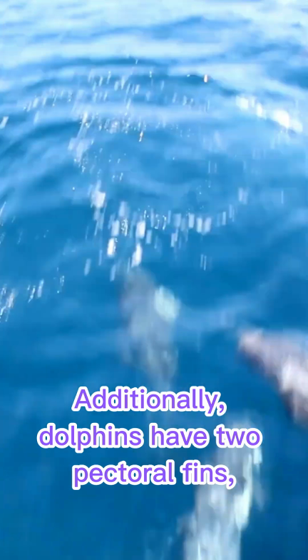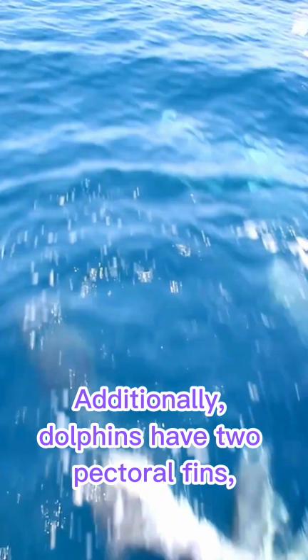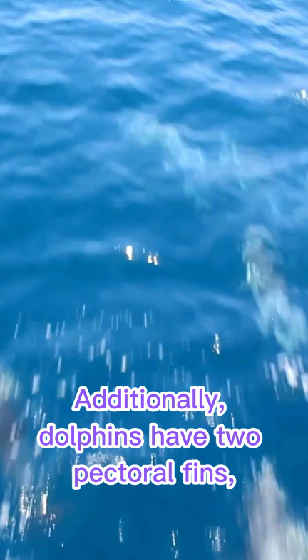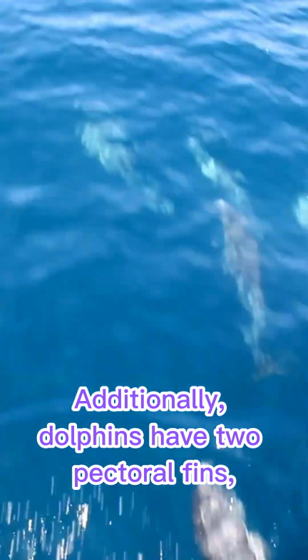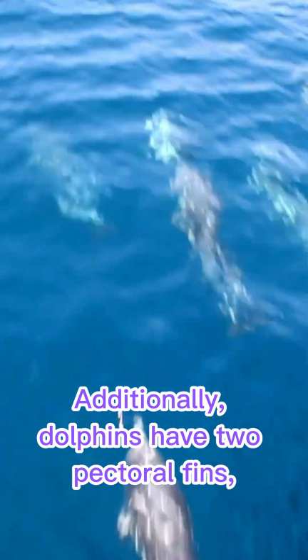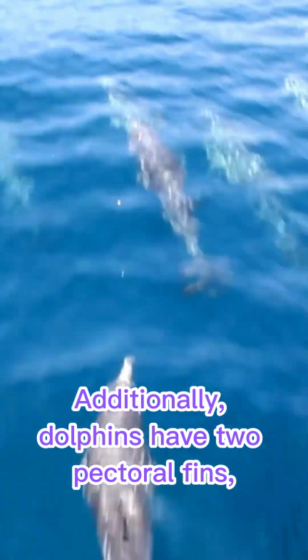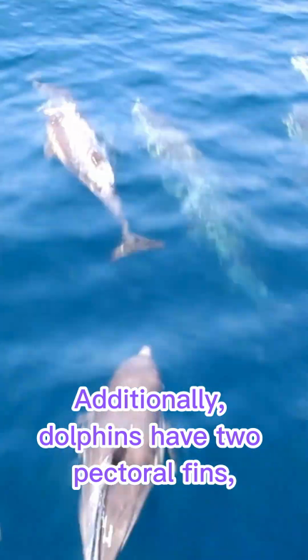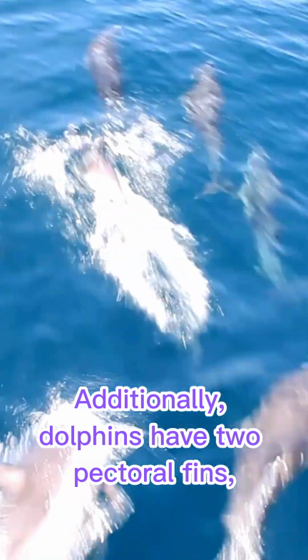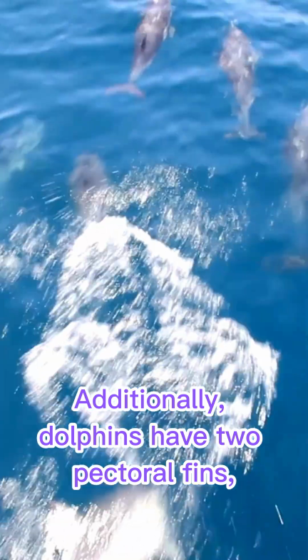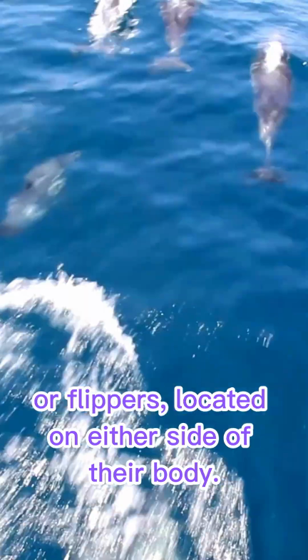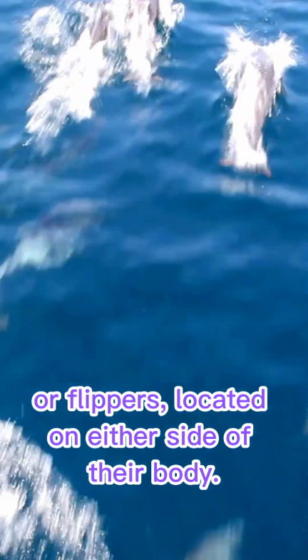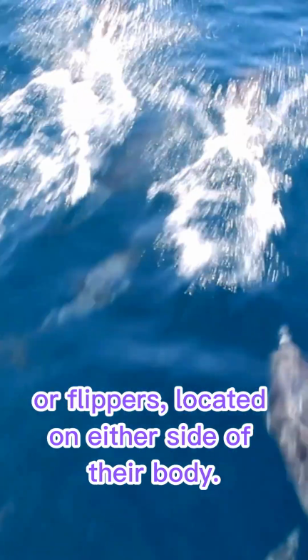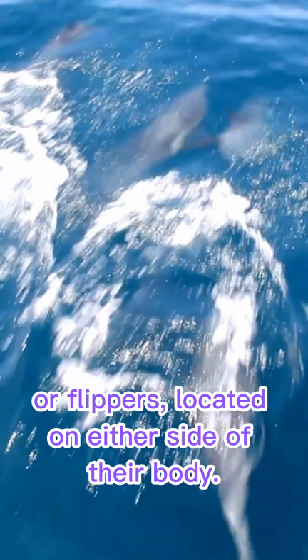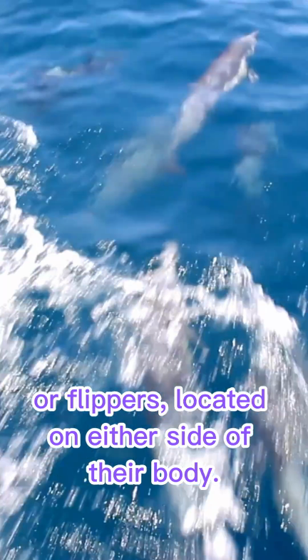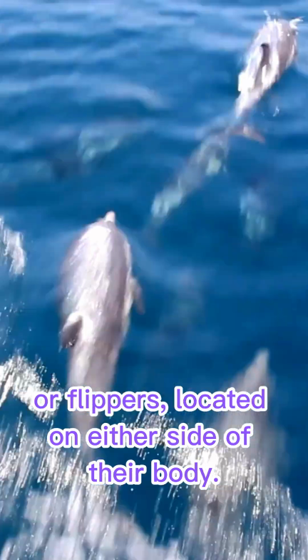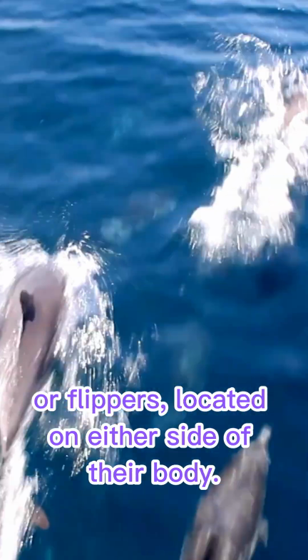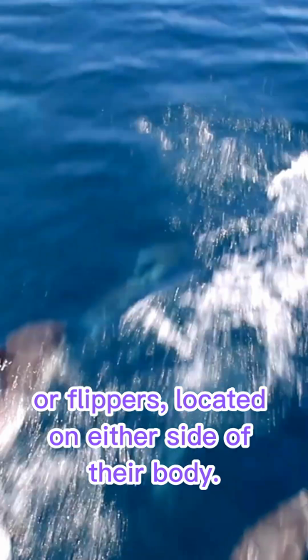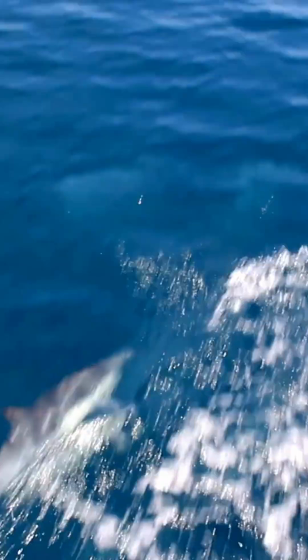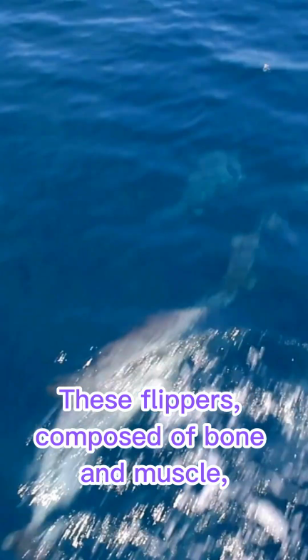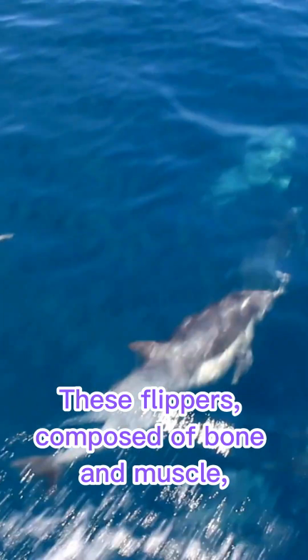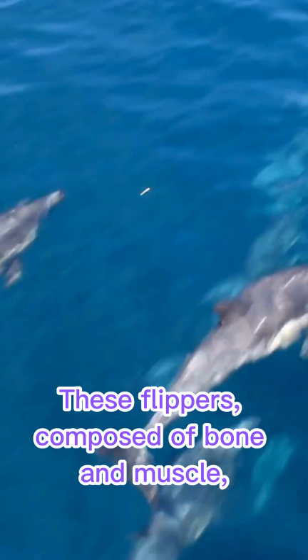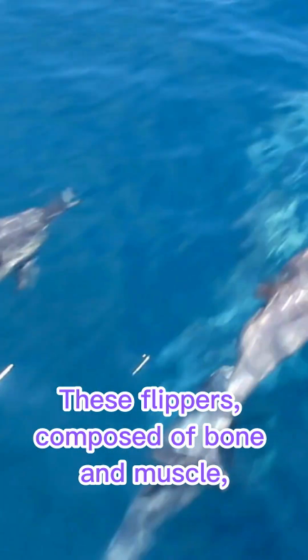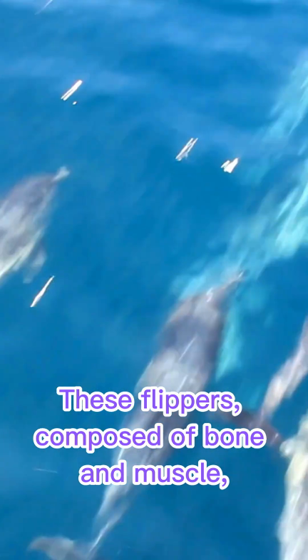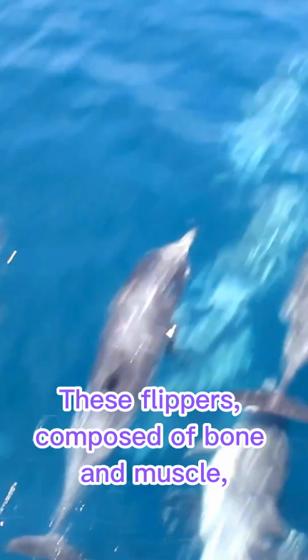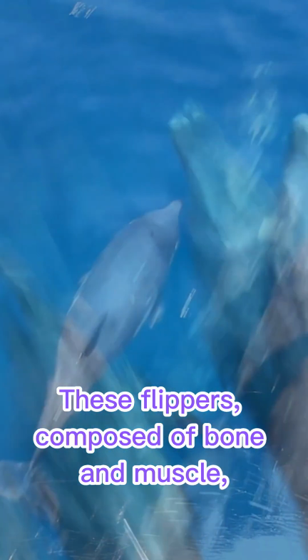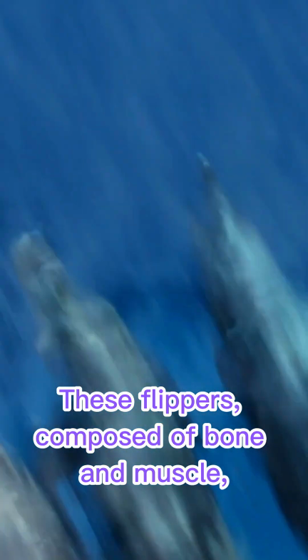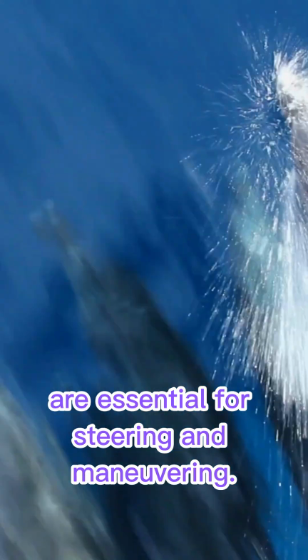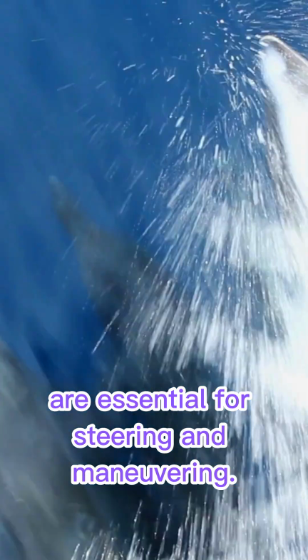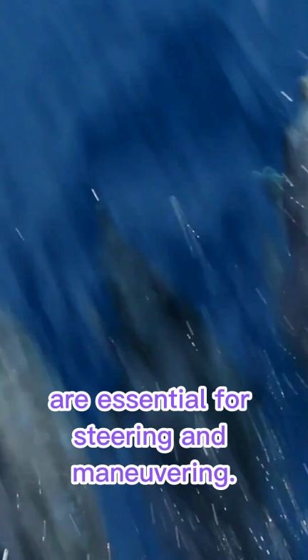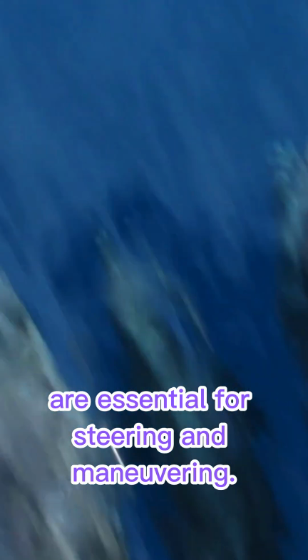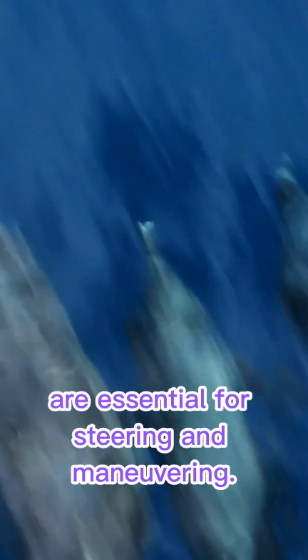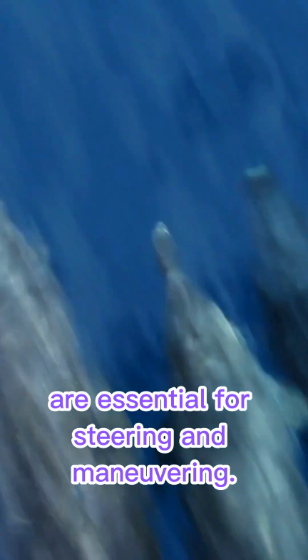Additionally, dolphins have two pectoral fins, or flippers, located on either side of their body. These flippers, composed of bone and muscle, are essential for steering and maneuvering.